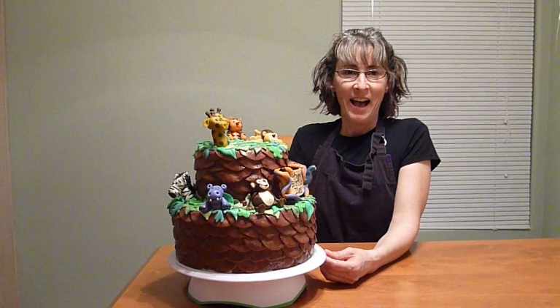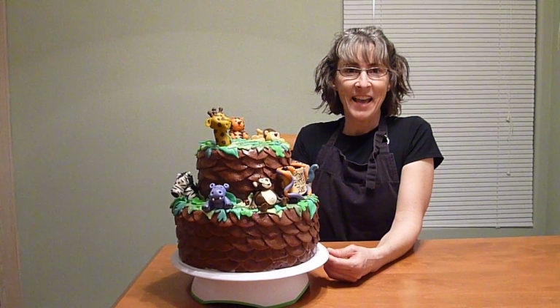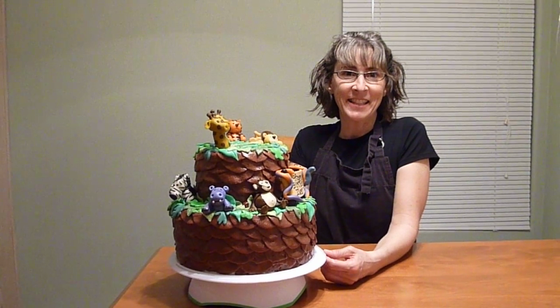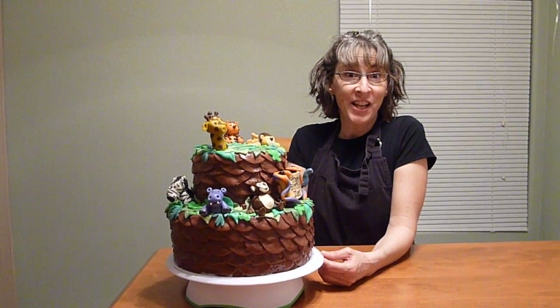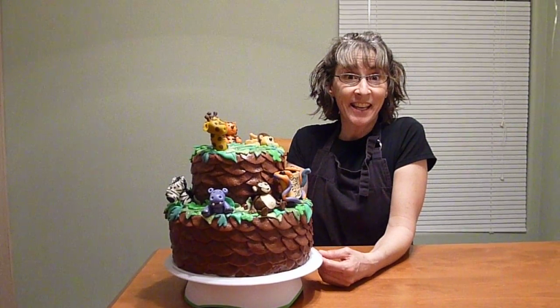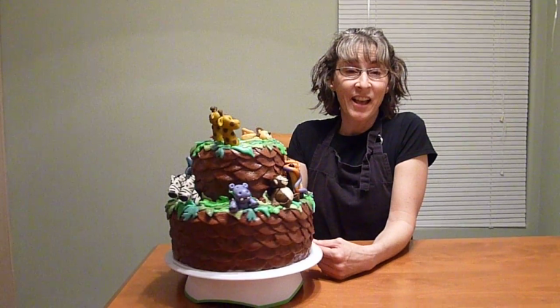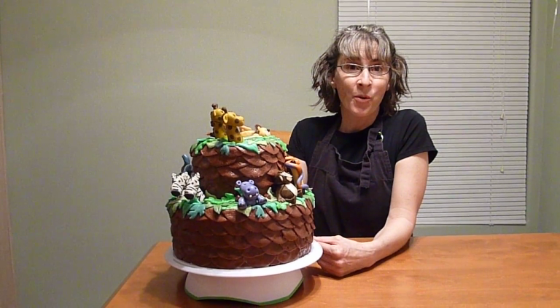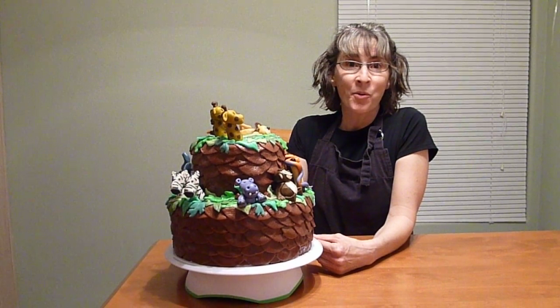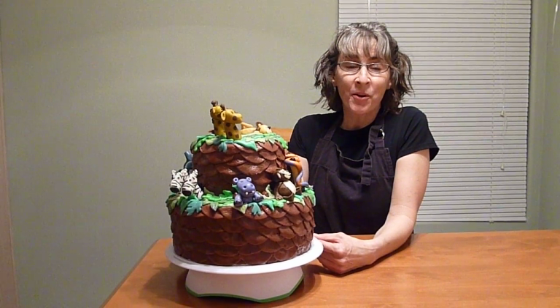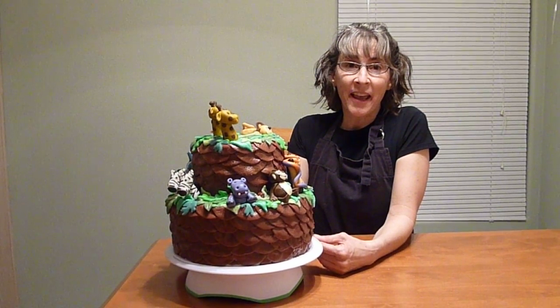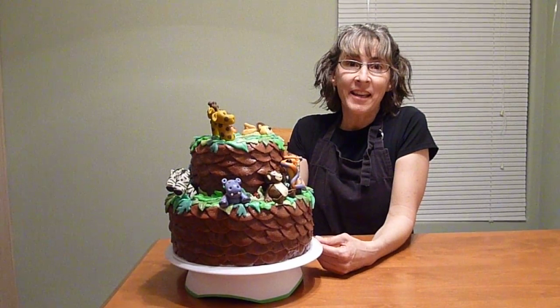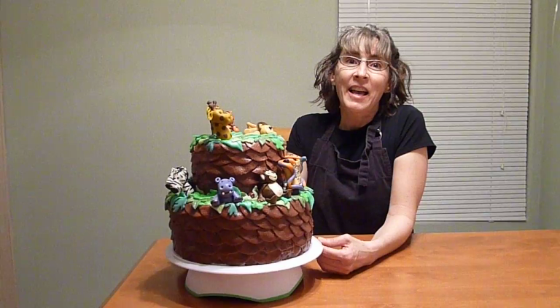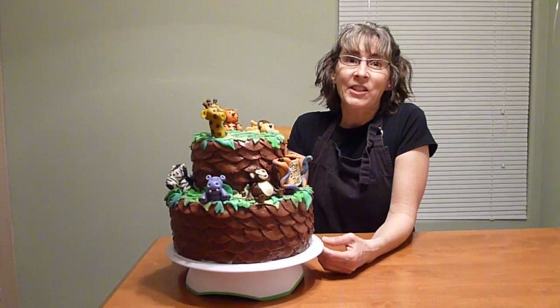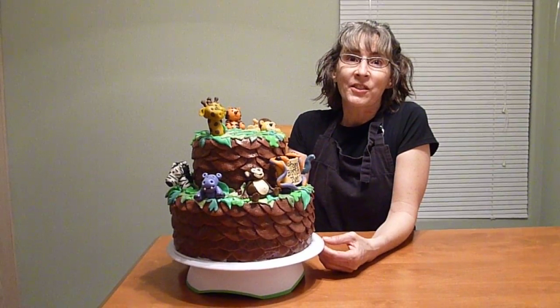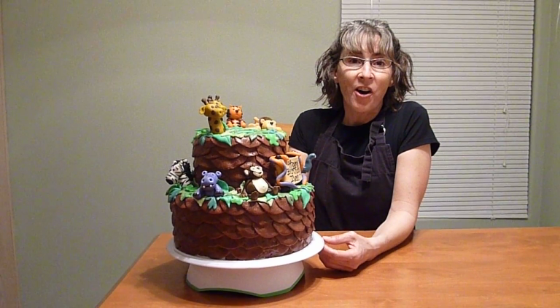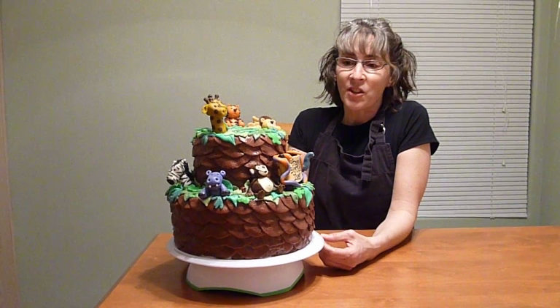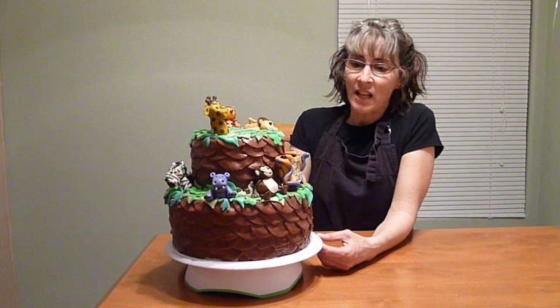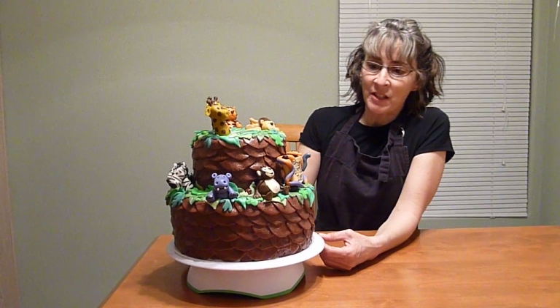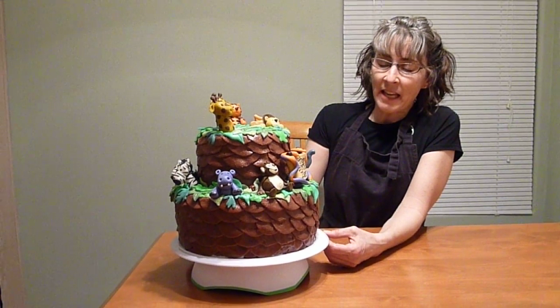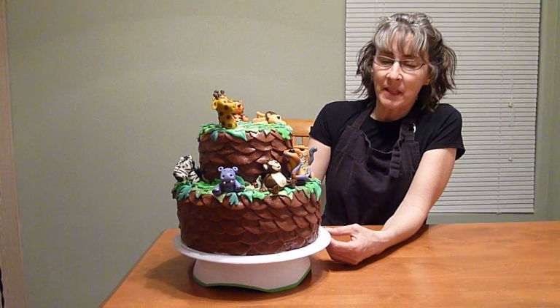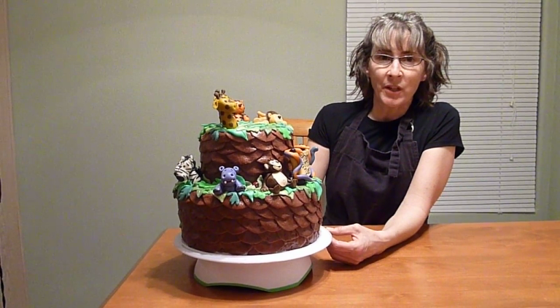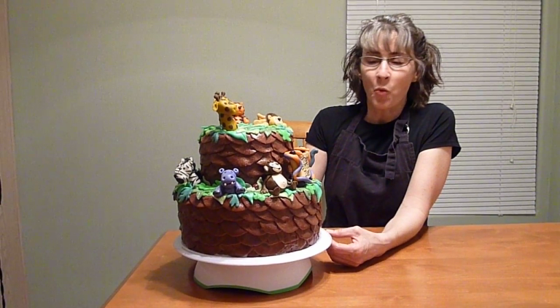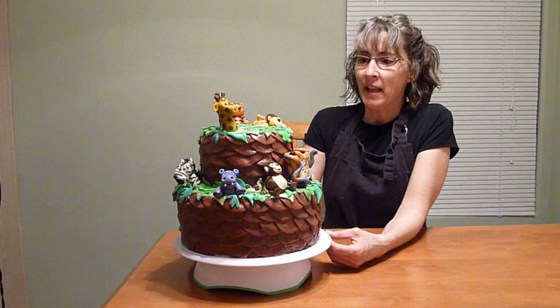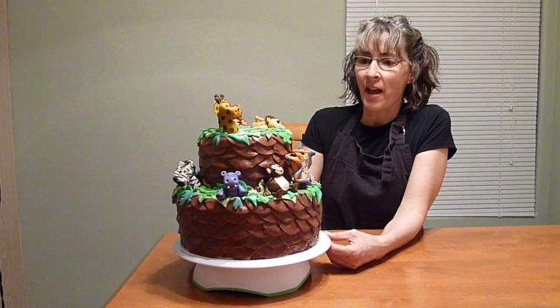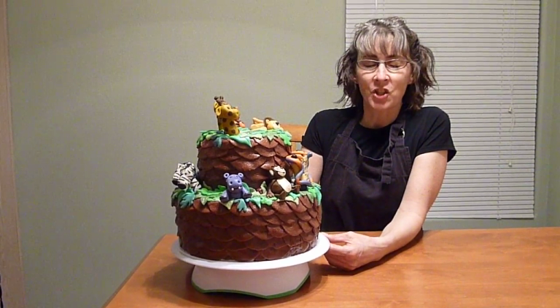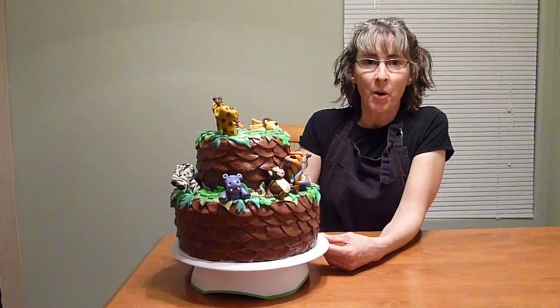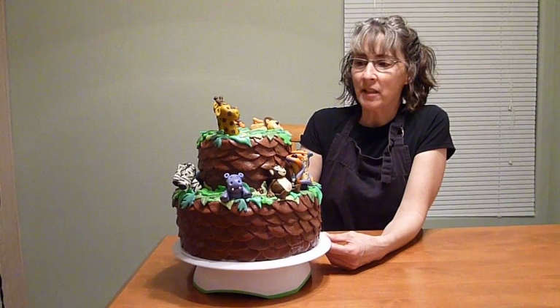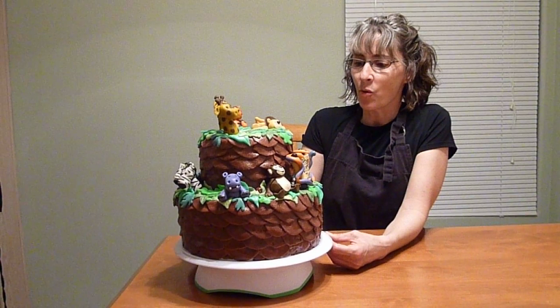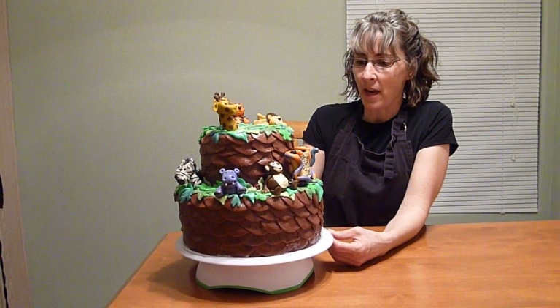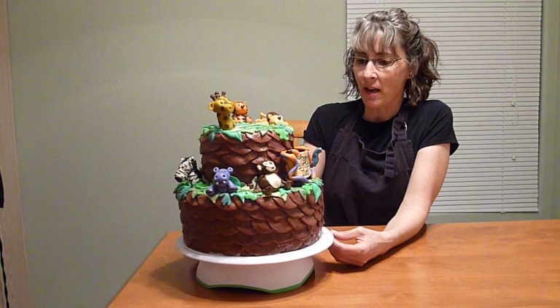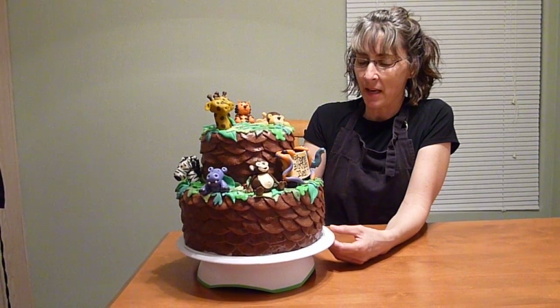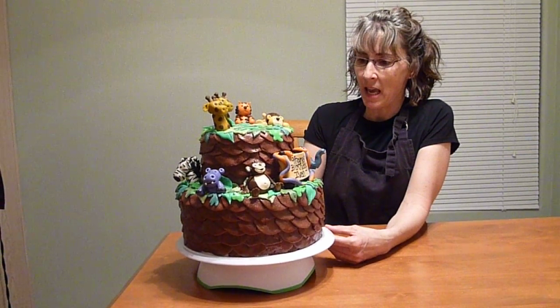Hi, this is Jed again. One more birthday till the fall. So this is Ivan's cake — he's going to be one and they're having a jungle party, so I made a cake.